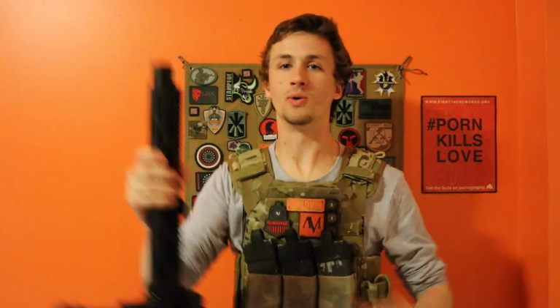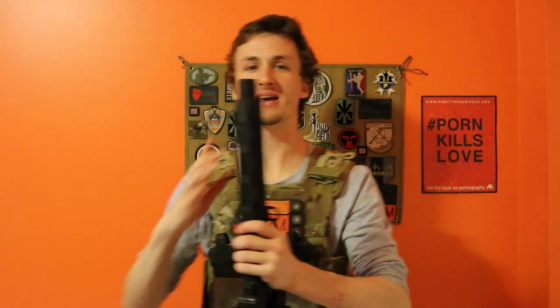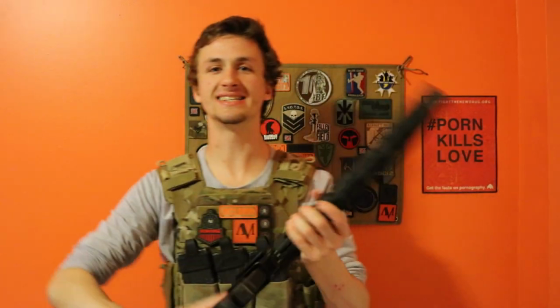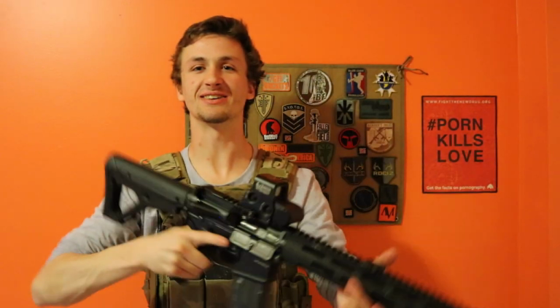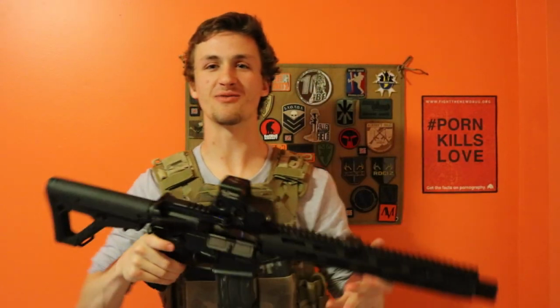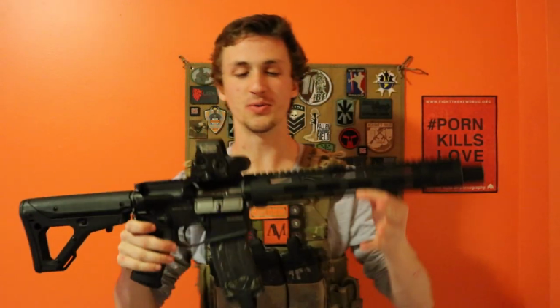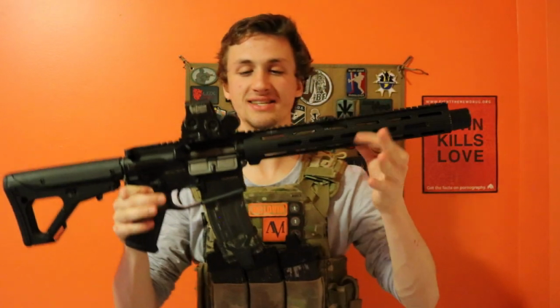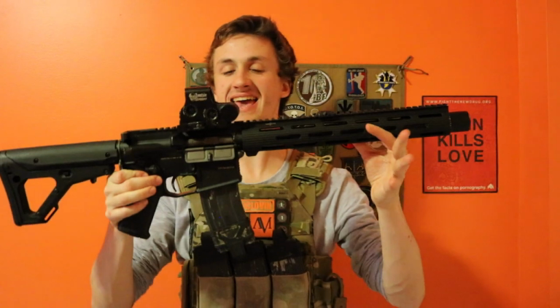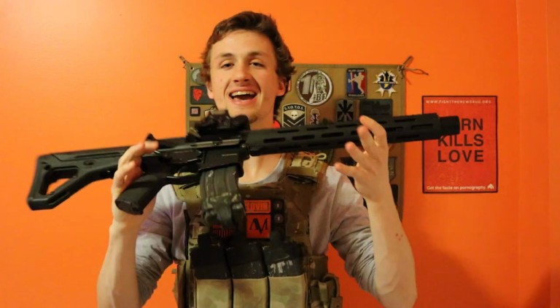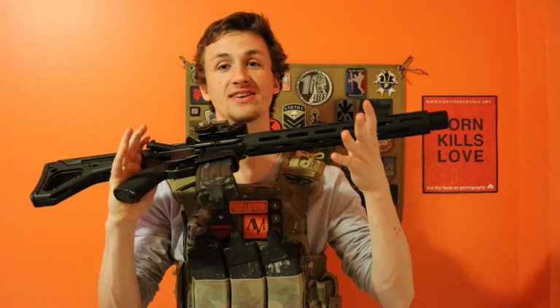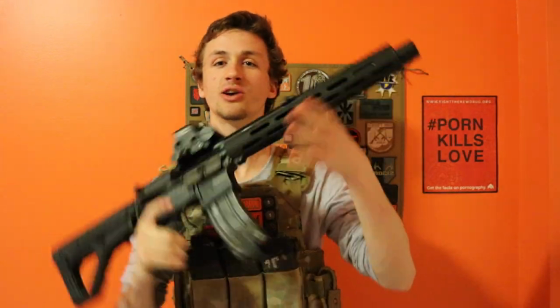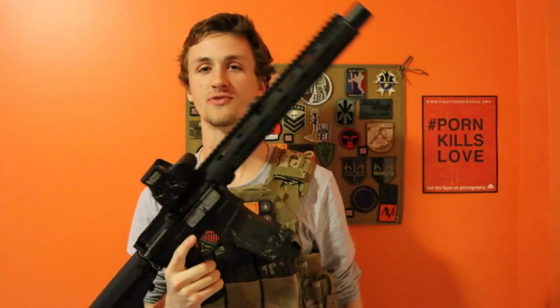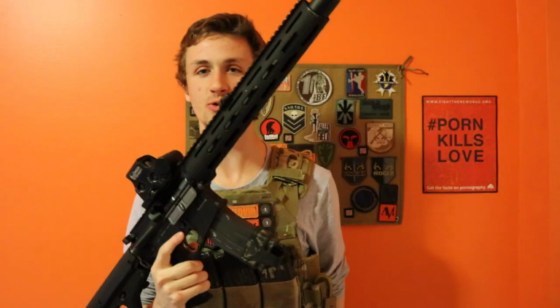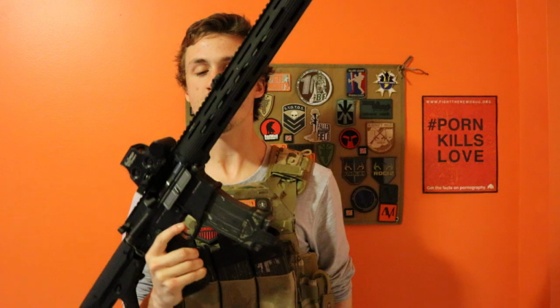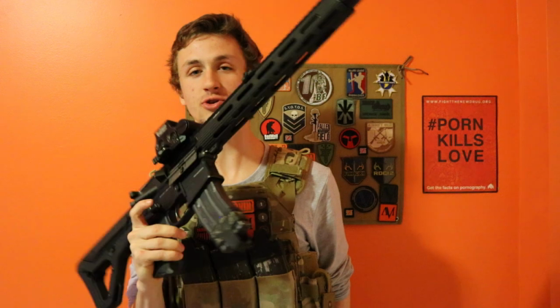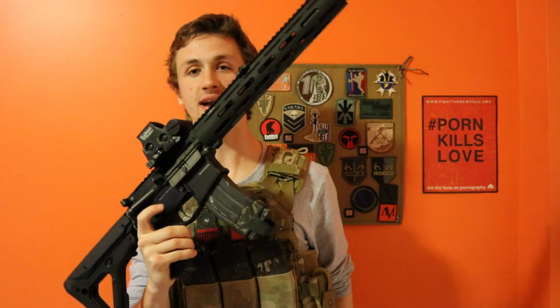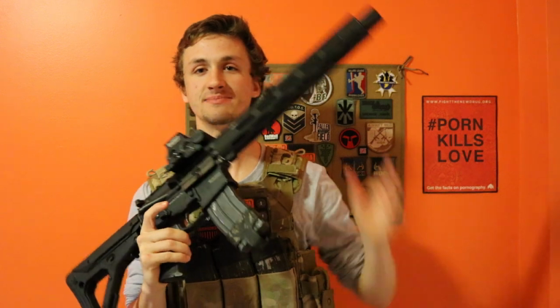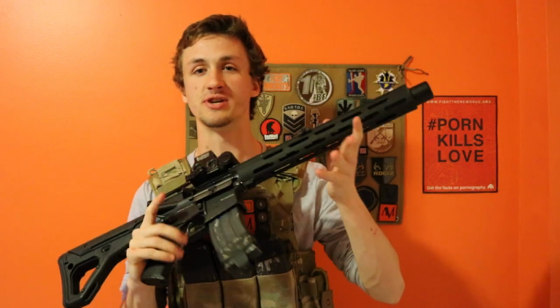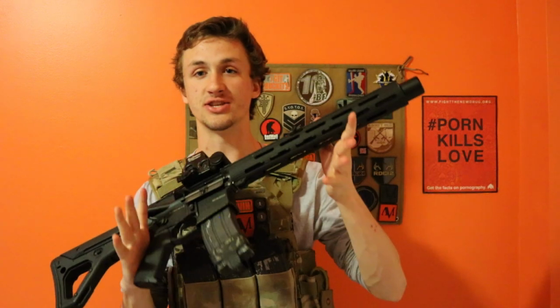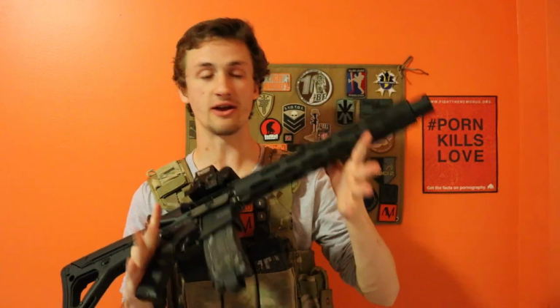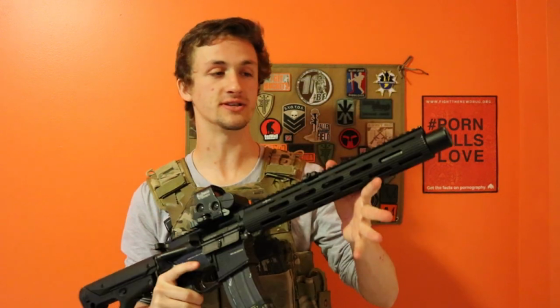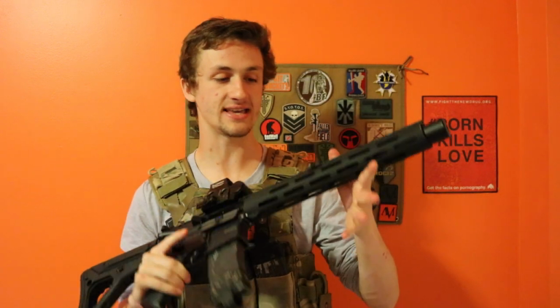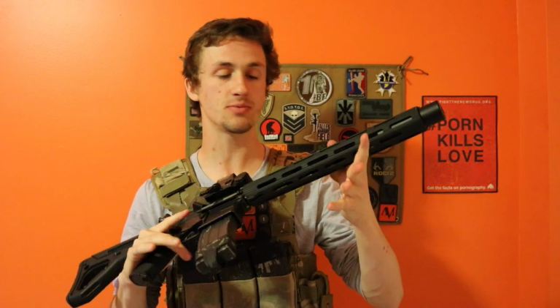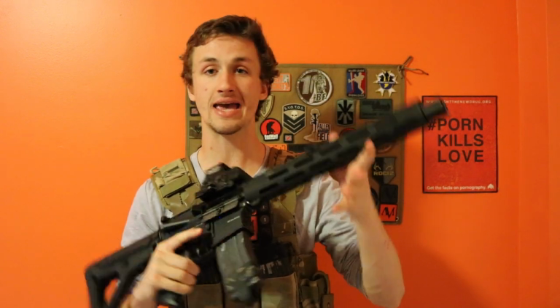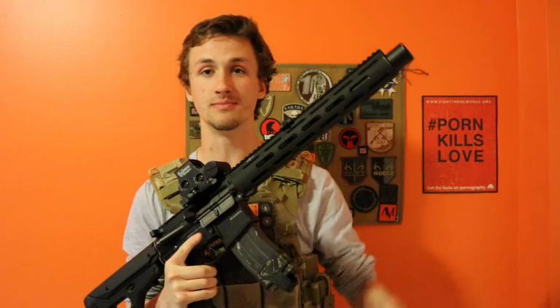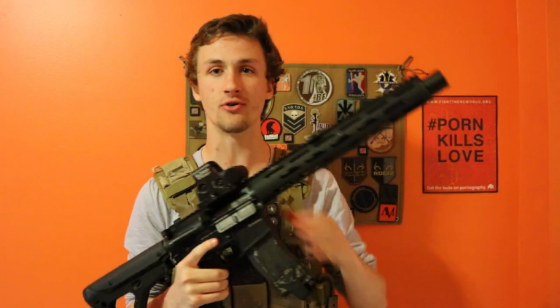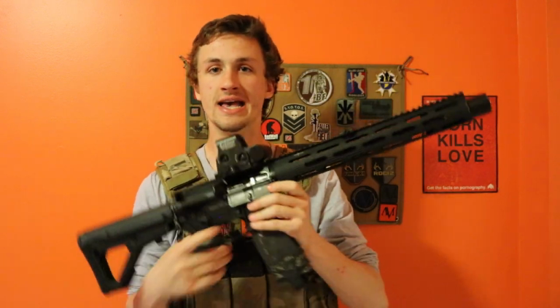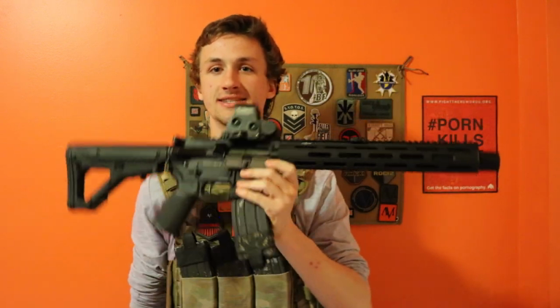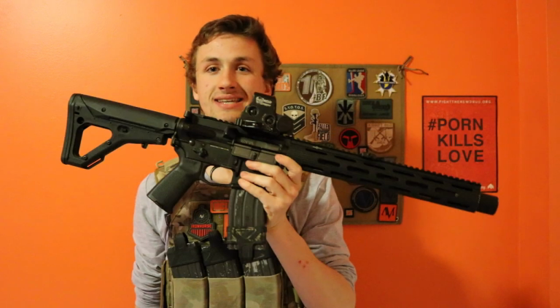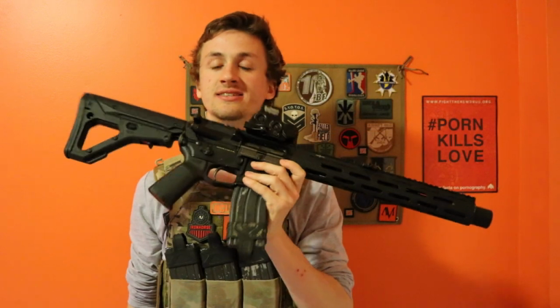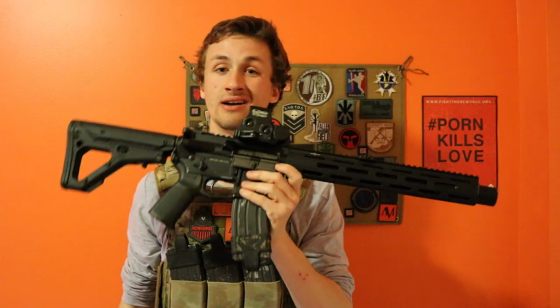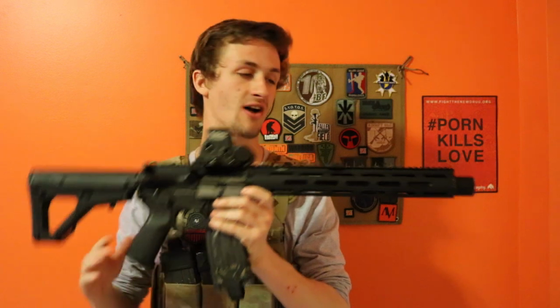What's up guys, it's Alec Magz101 and today I have a sick review for you guys. This is my friend Dan's rifle — this is a KWA LM4 and as you can tell it's not stock.